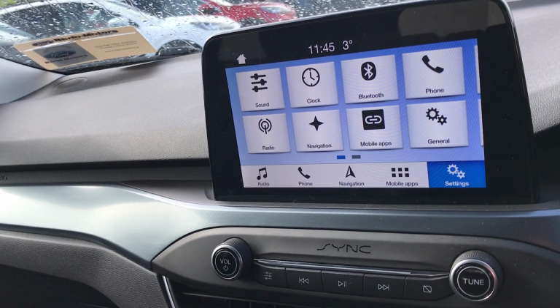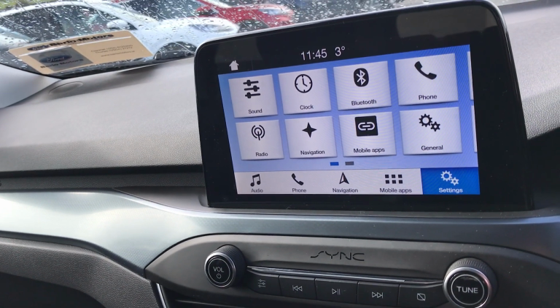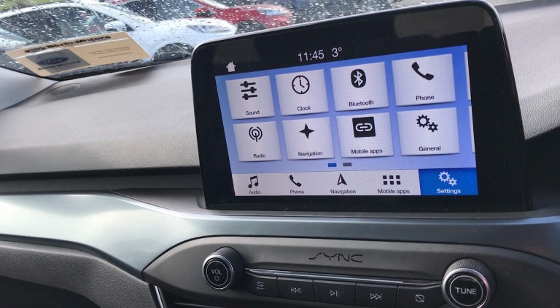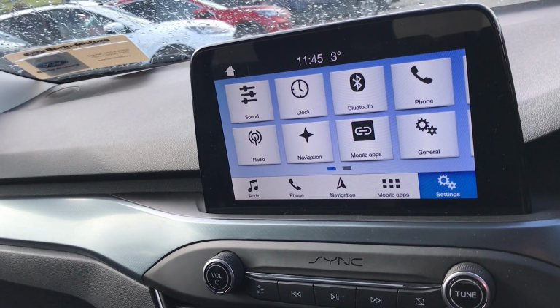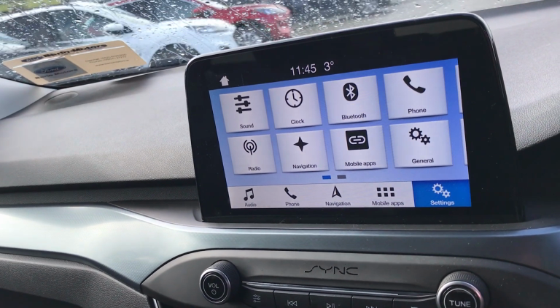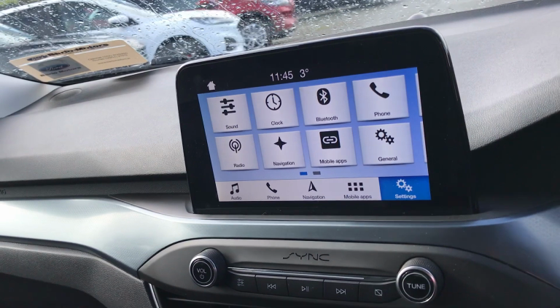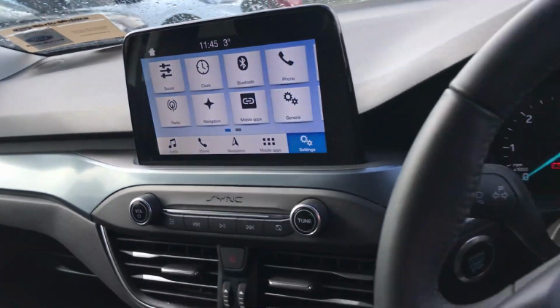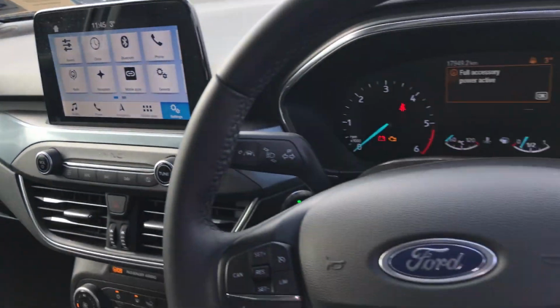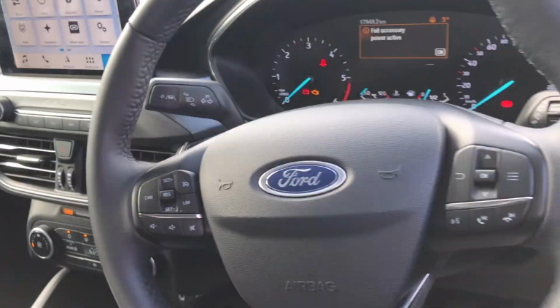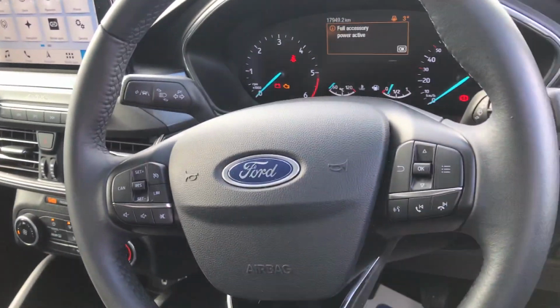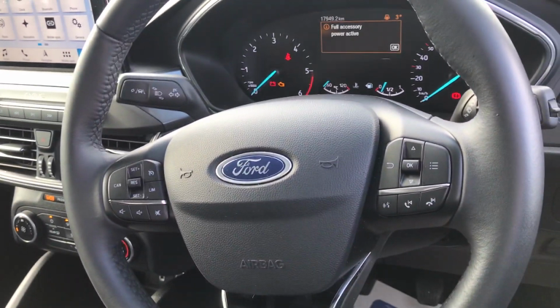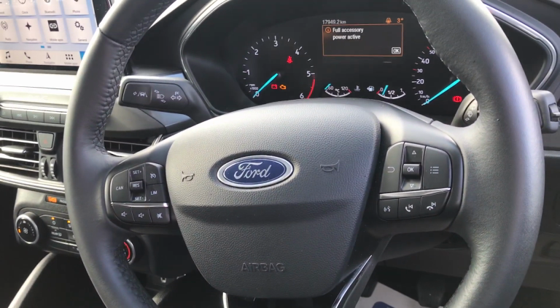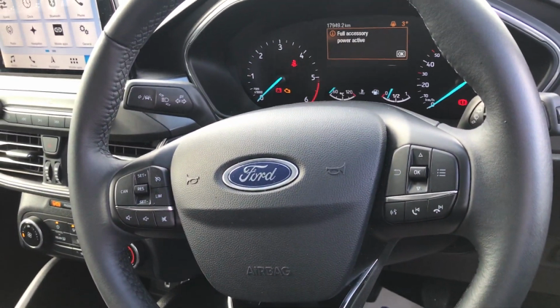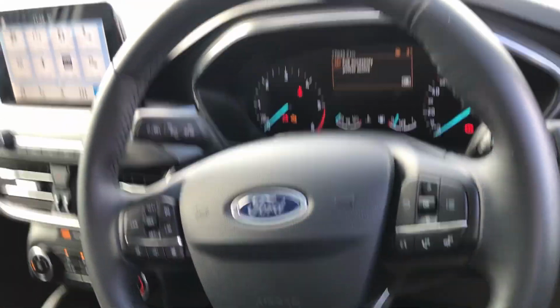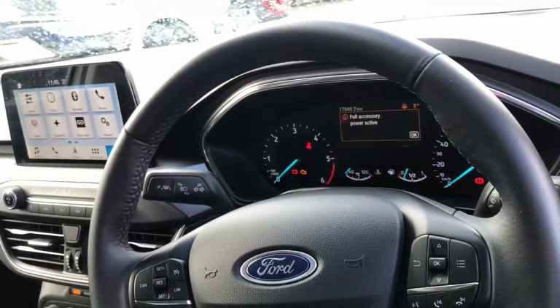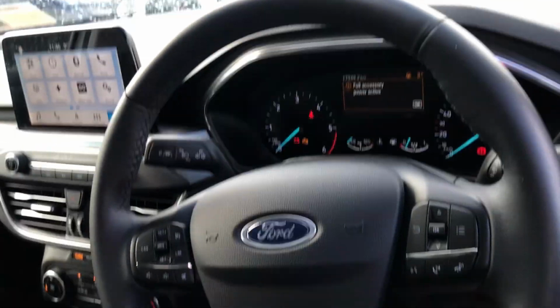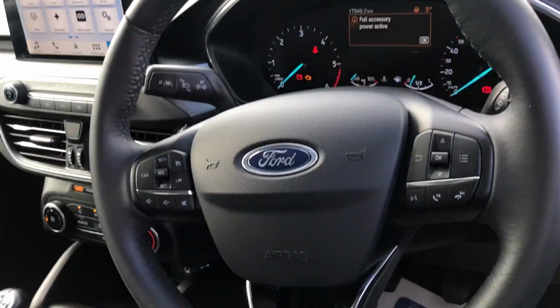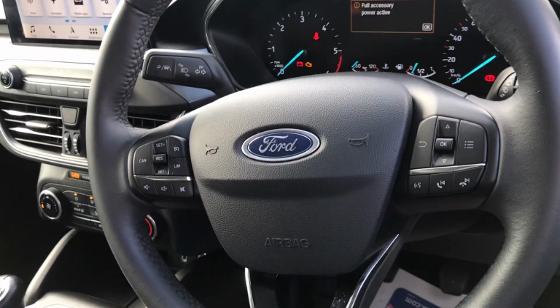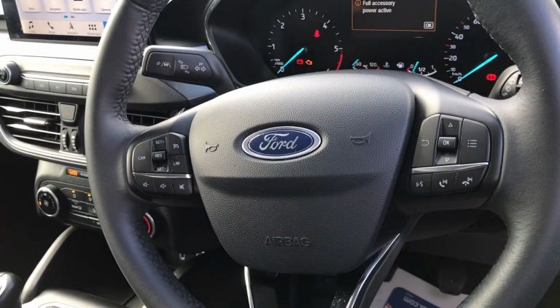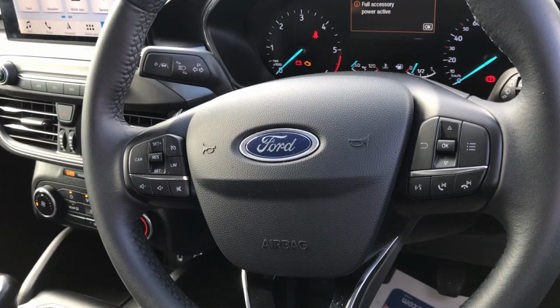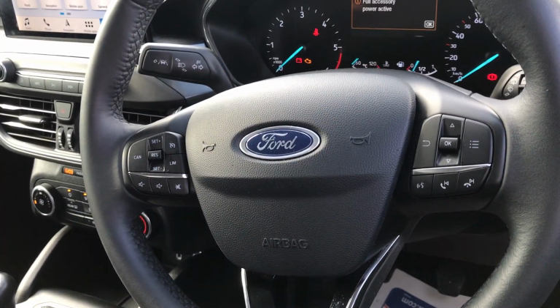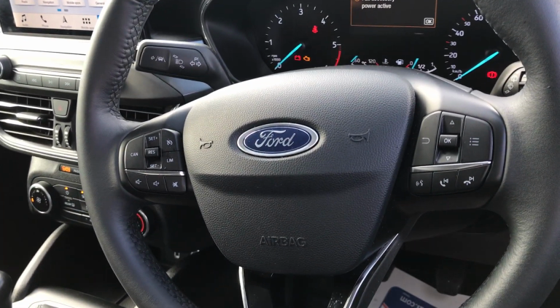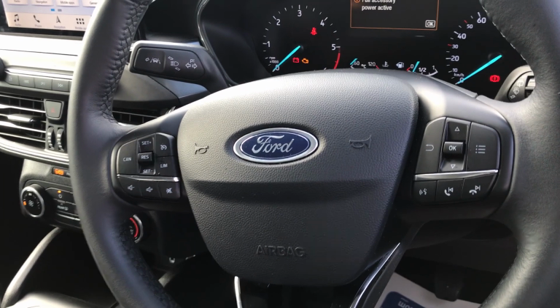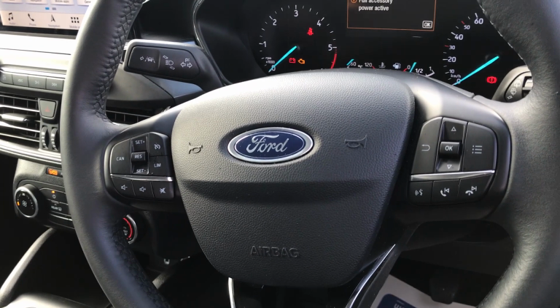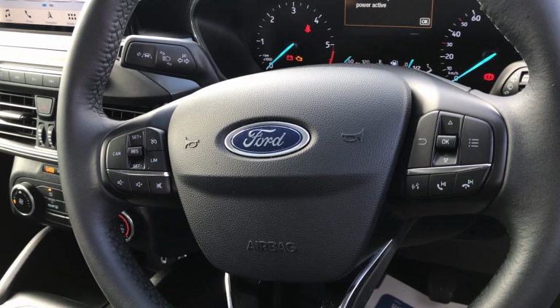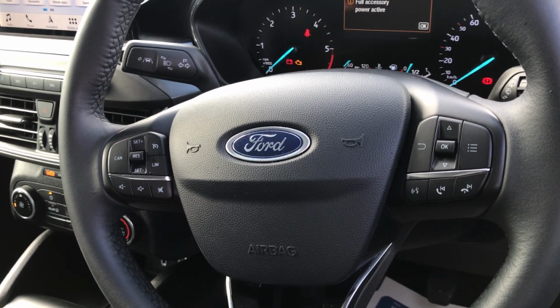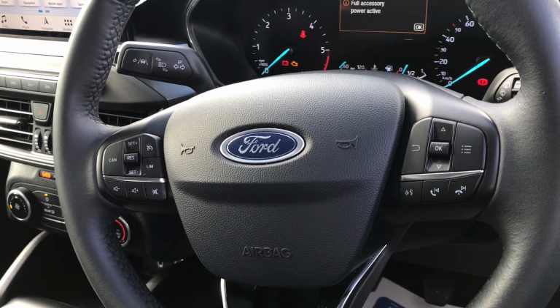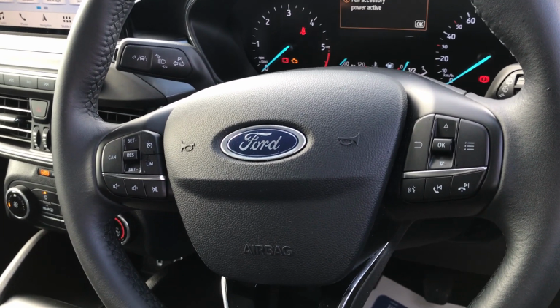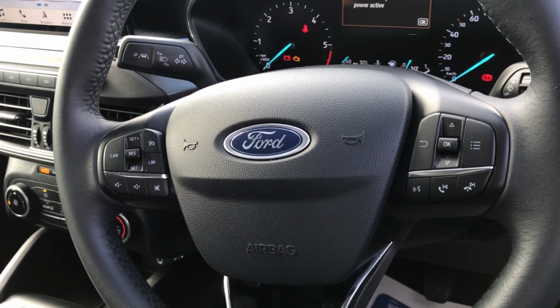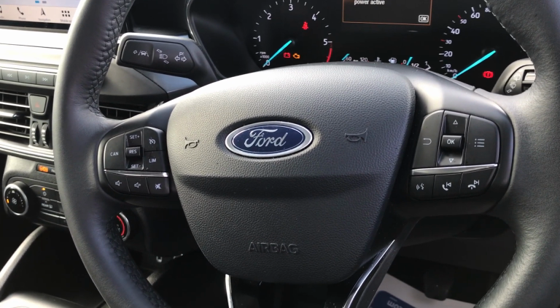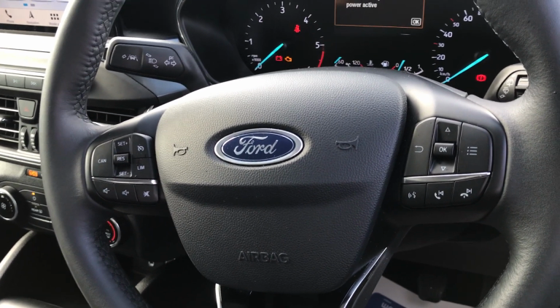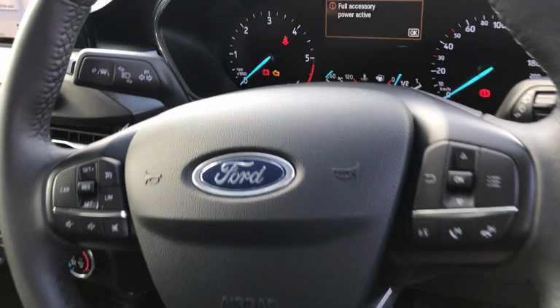We also have a built-in sat-nav as well. Across here, multifunction steering wheel, leather steering wheel again. Cruise control and all your controls for your information, your radio, your phone — it's all there.